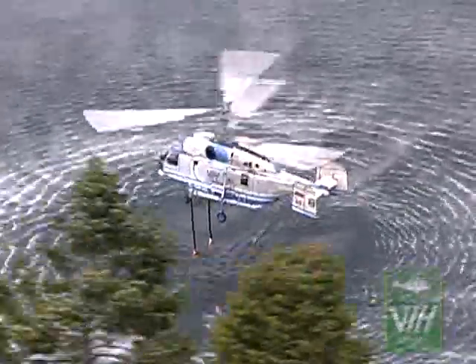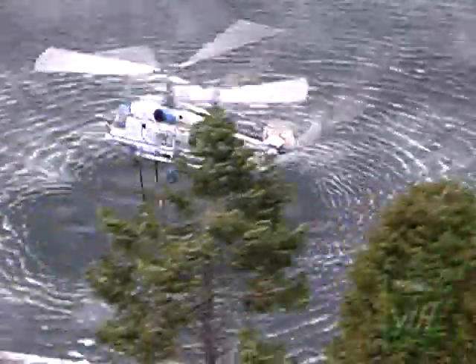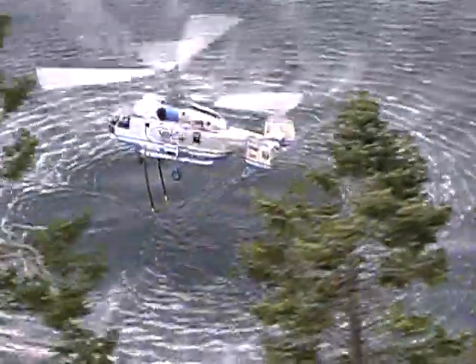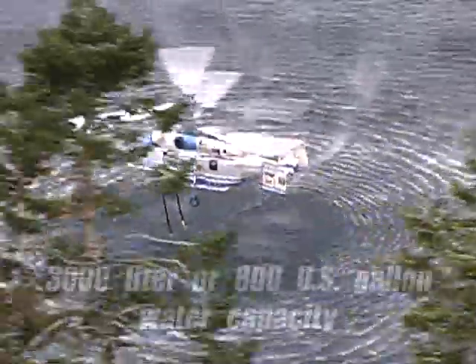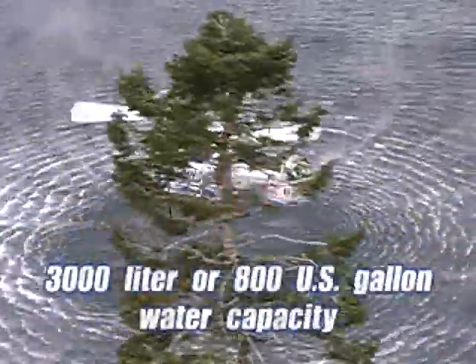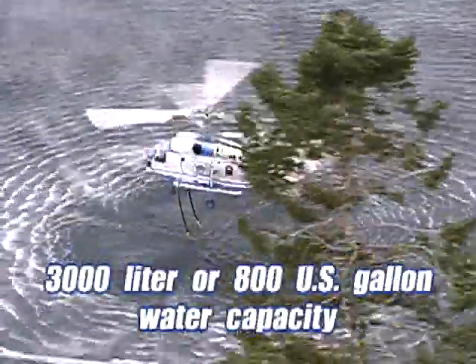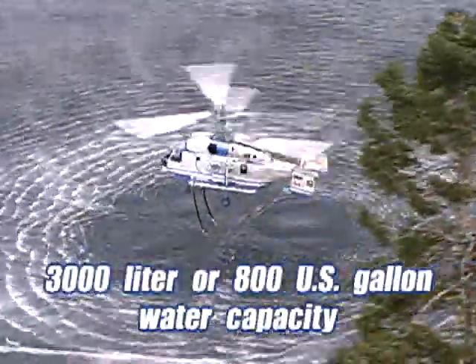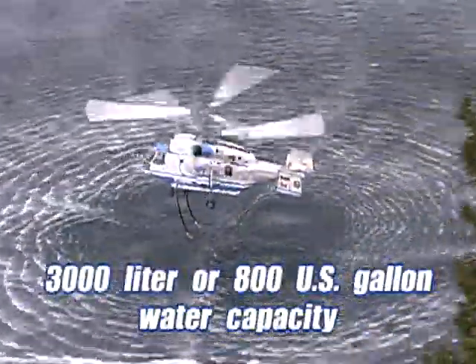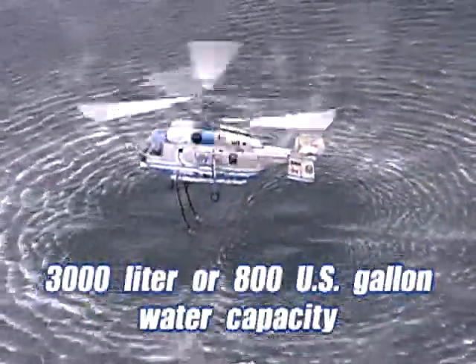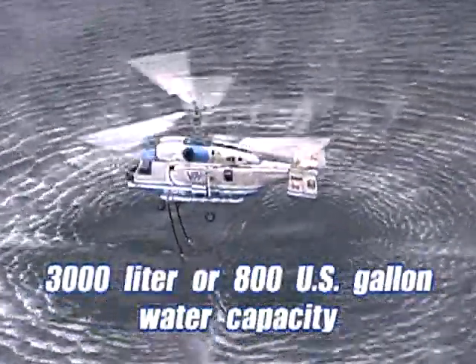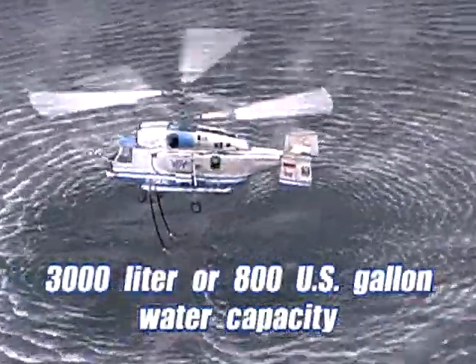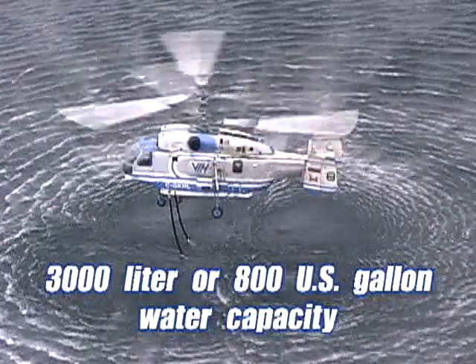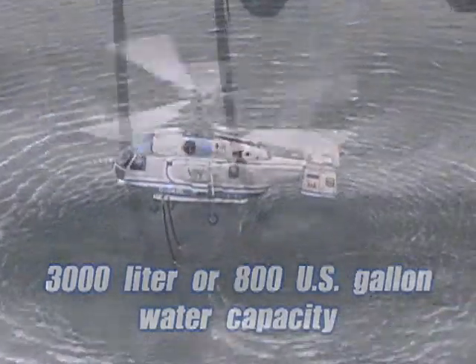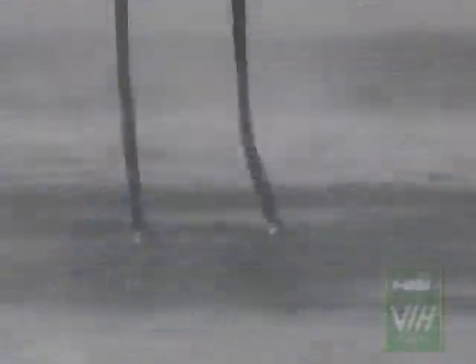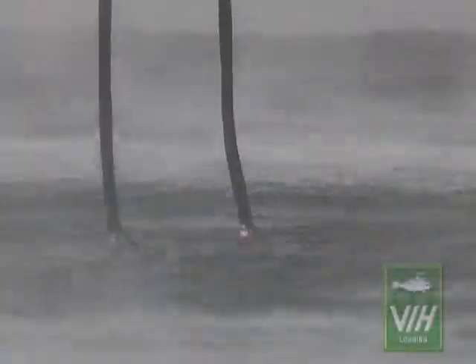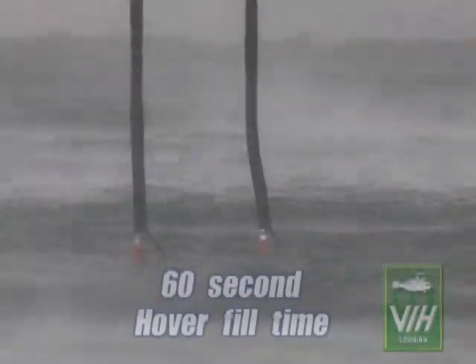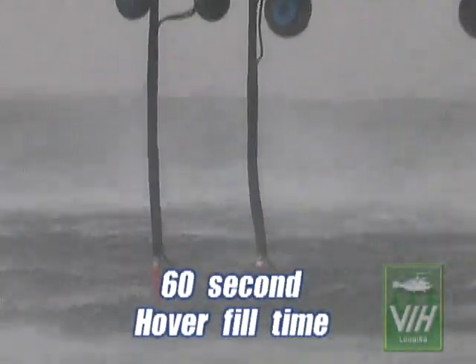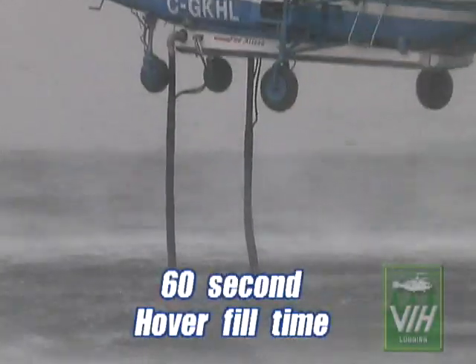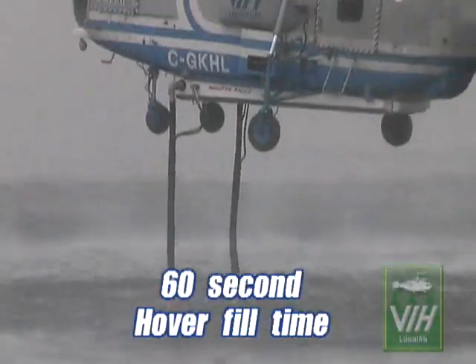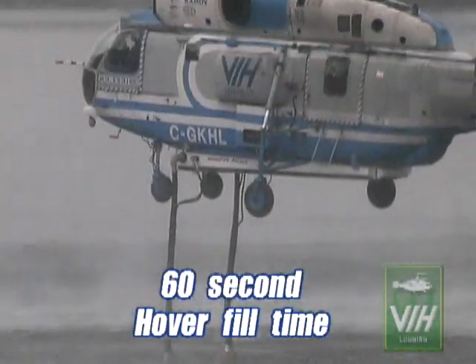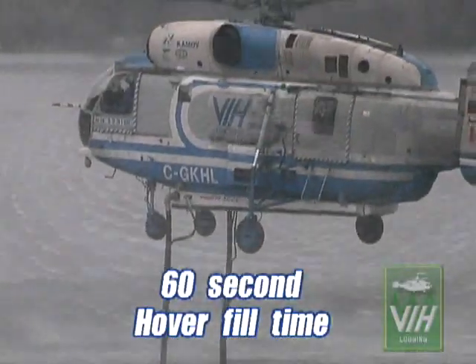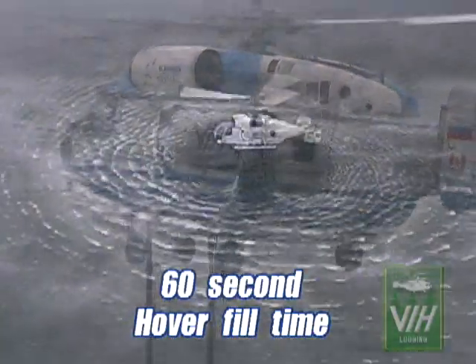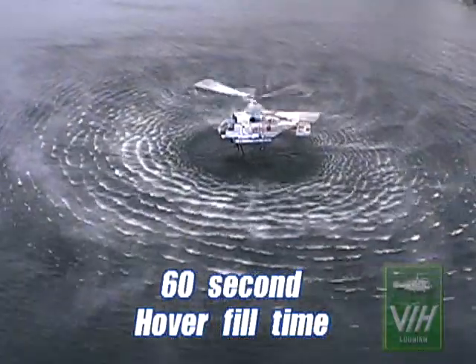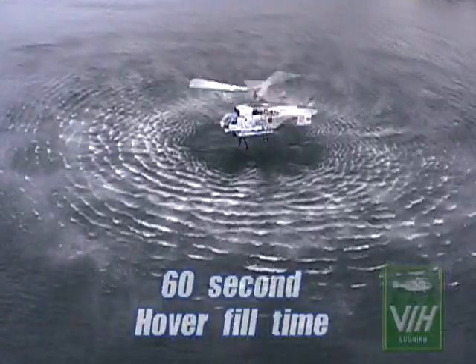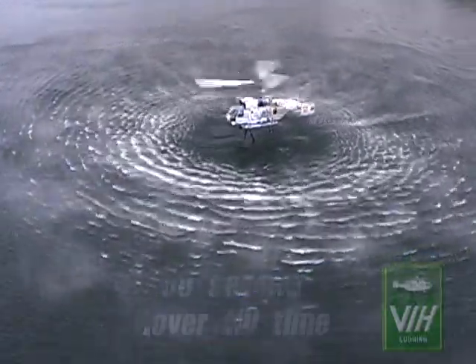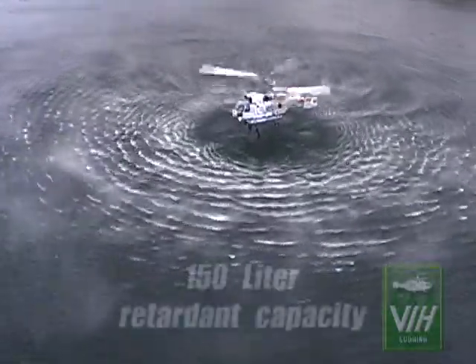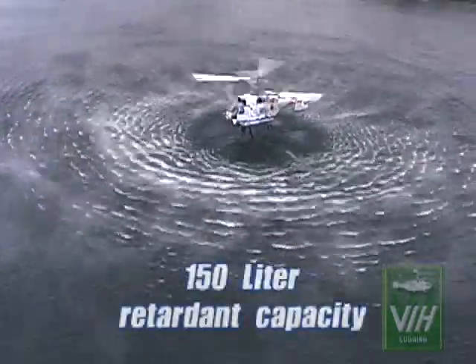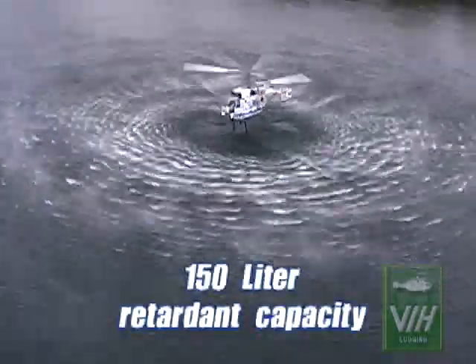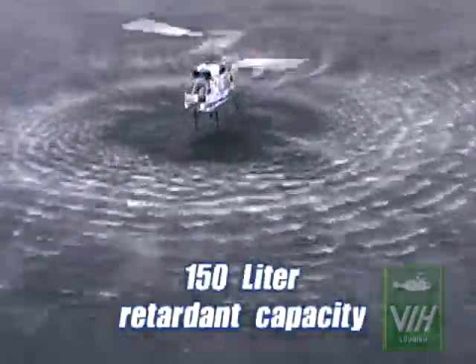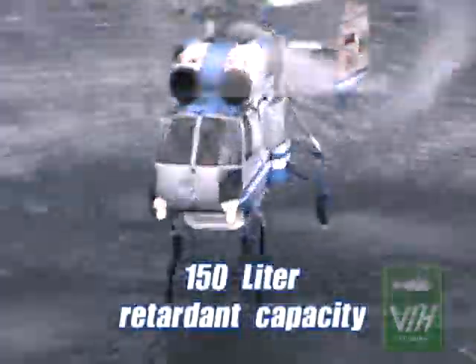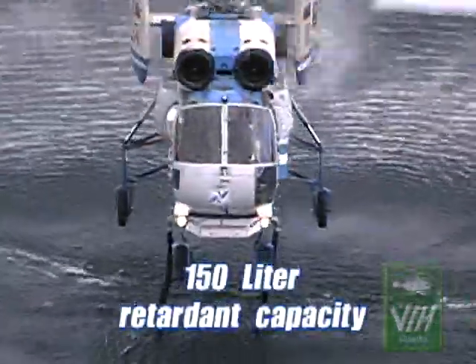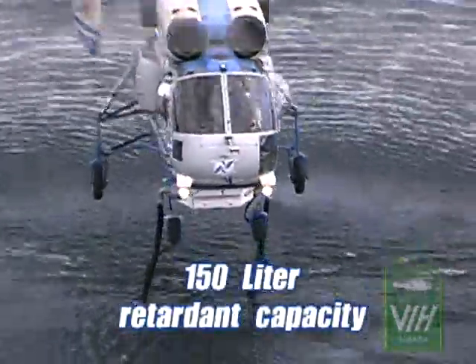The system demonstrates a 3,000 litre or 800 US gallon water capacity, a 60 second hover fill time, and a 150 litre retardant capacity with onboard mixing.